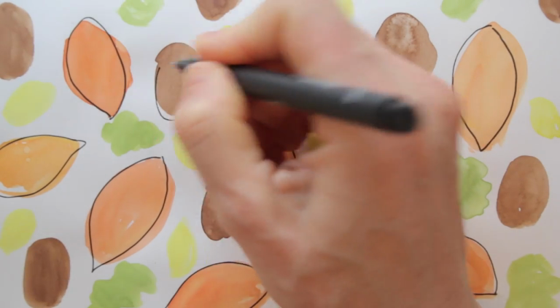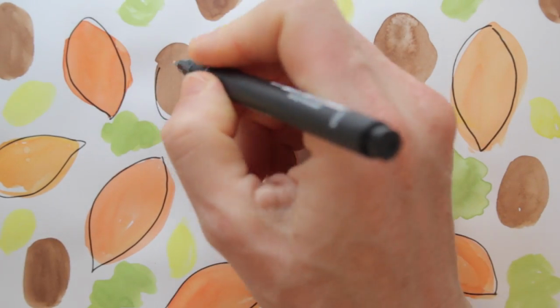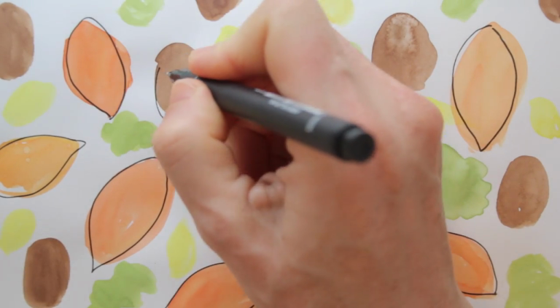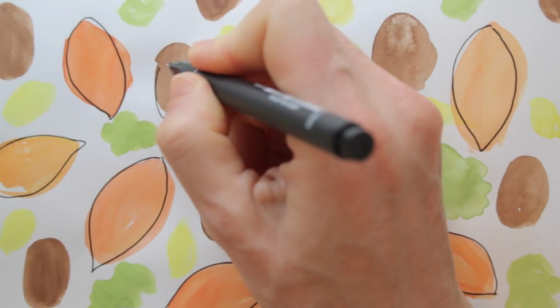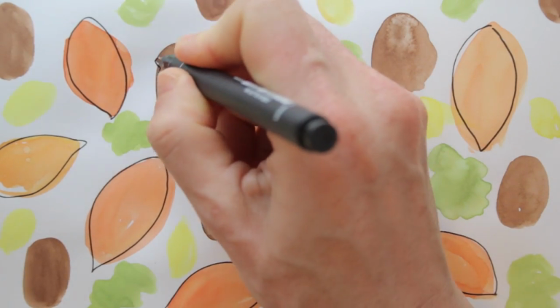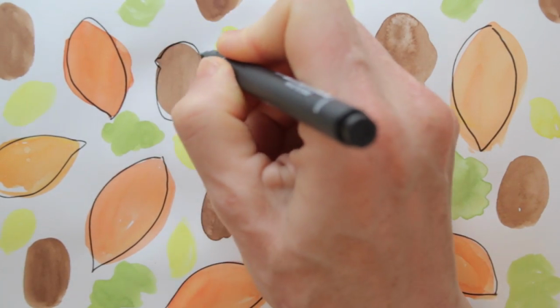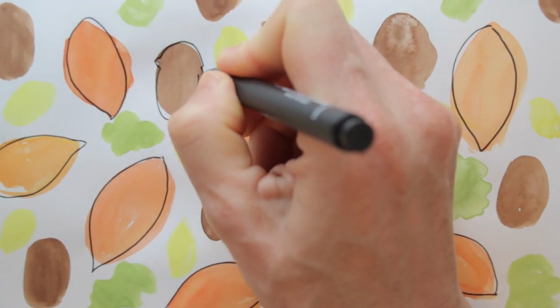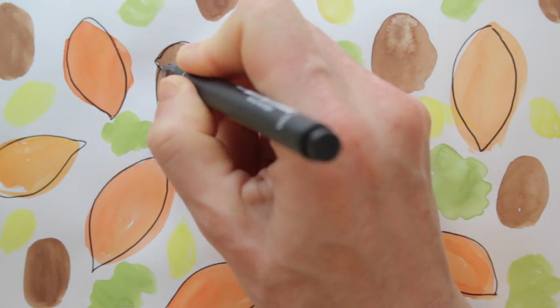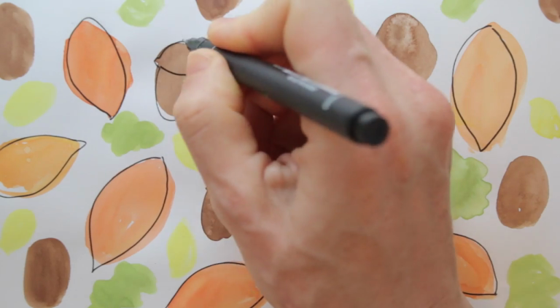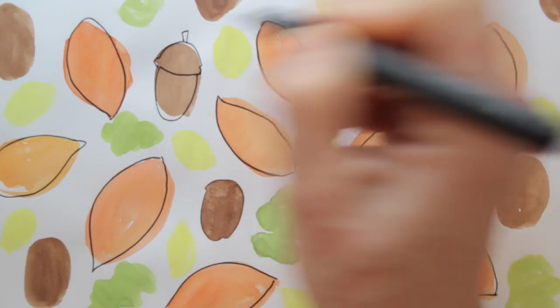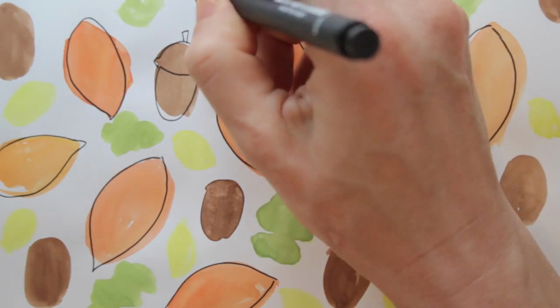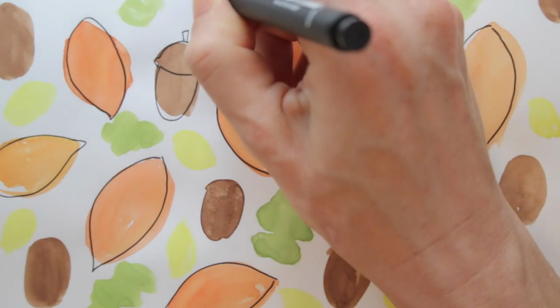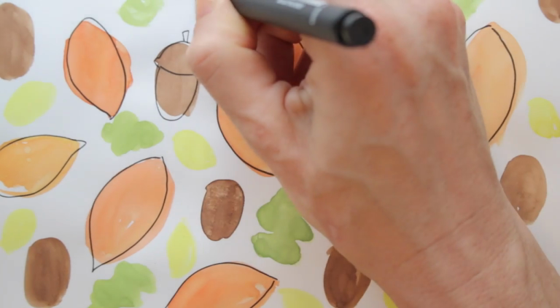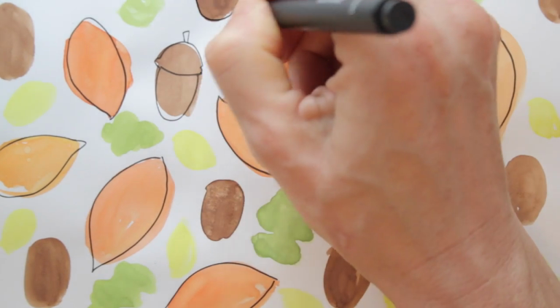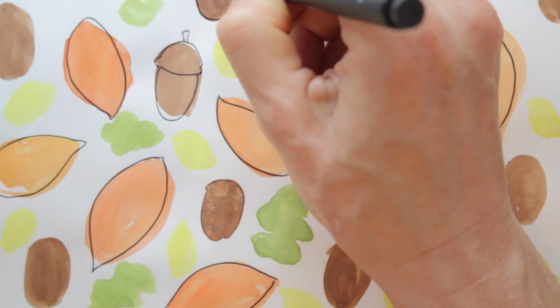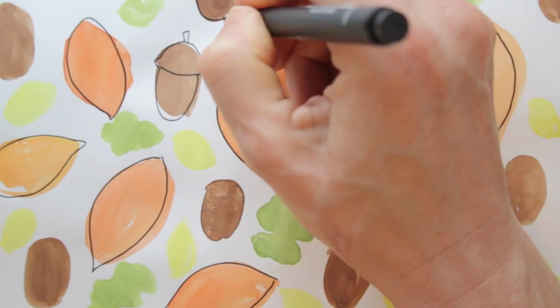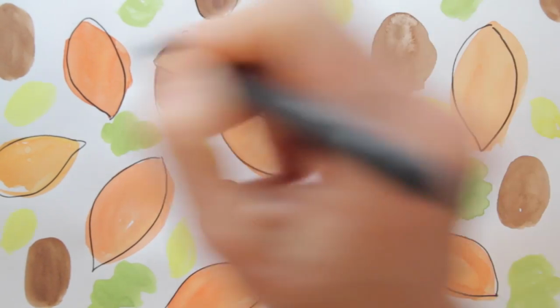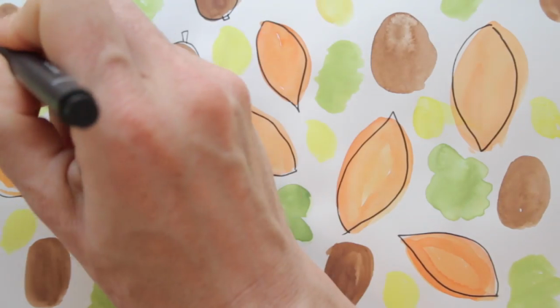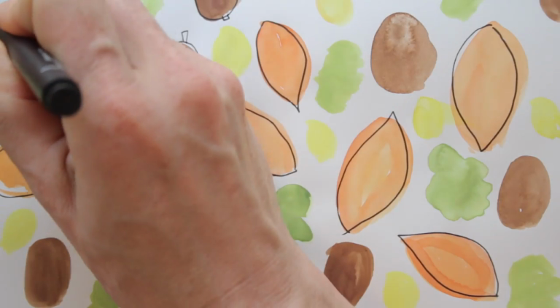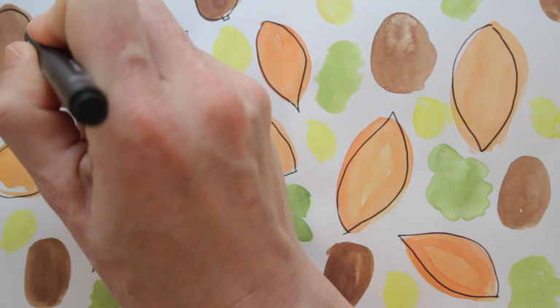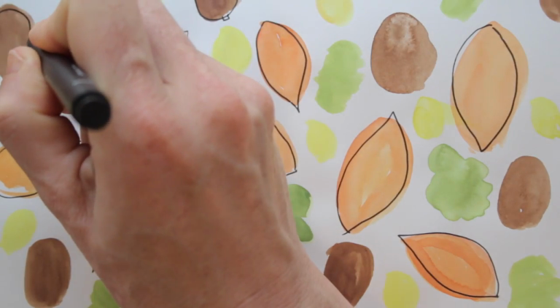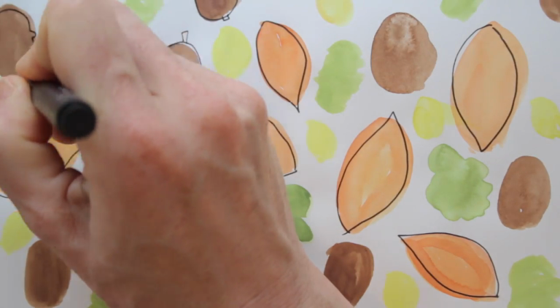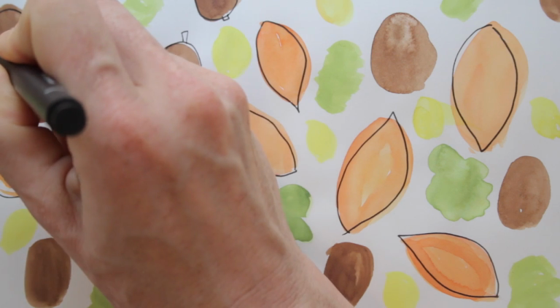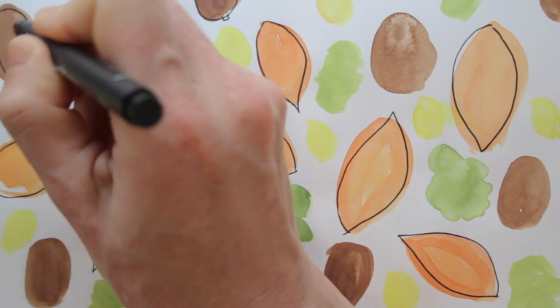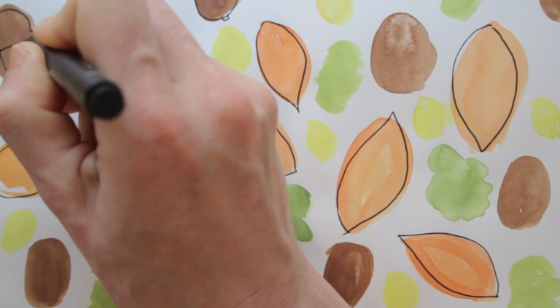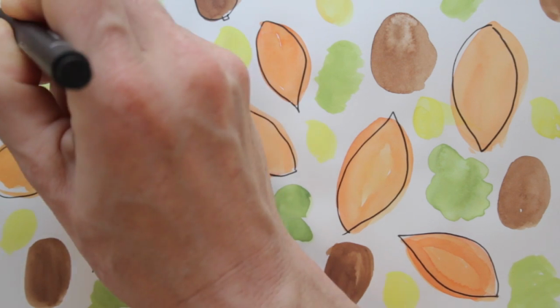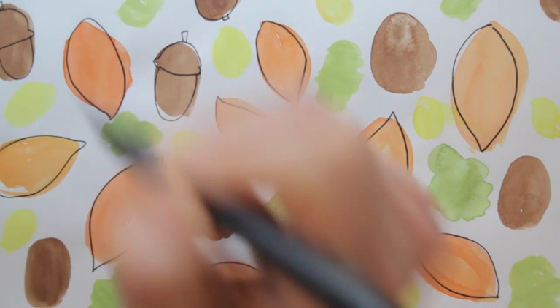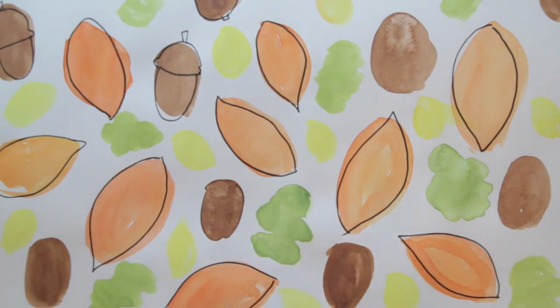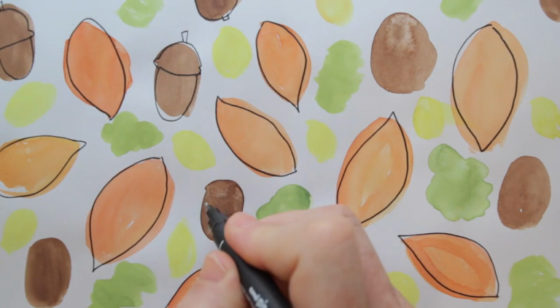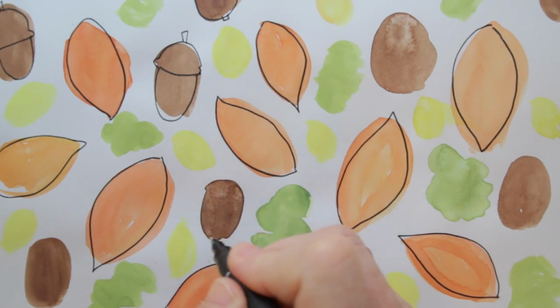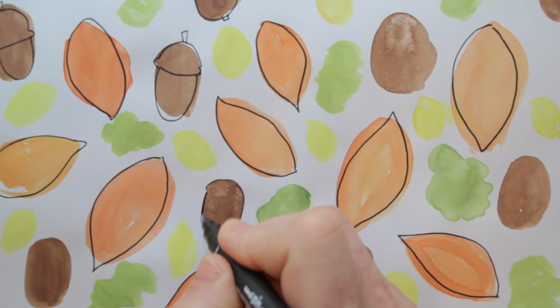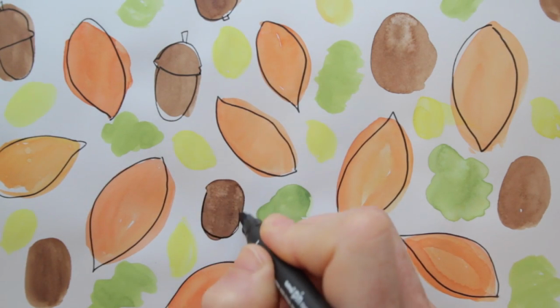I do the same with the brown shapes — I make them acorns, and add little stalks. For each color, I choose a different shape to create a playful and loose pattern.